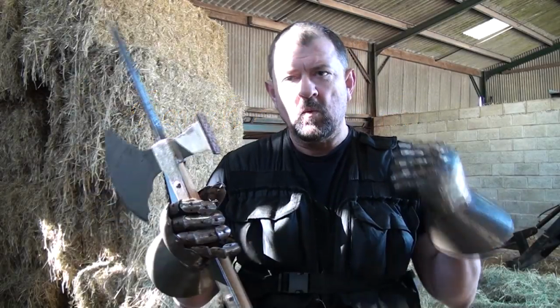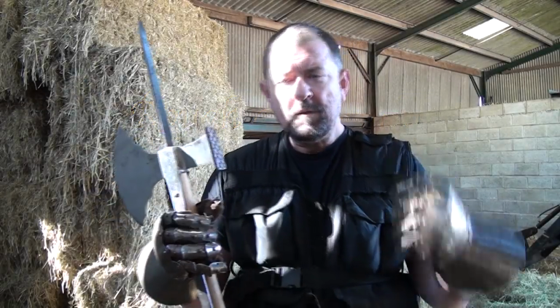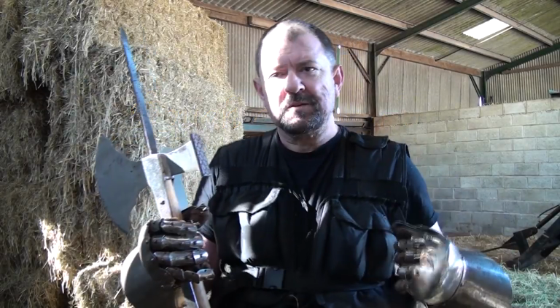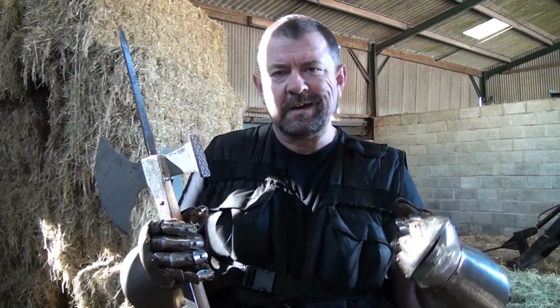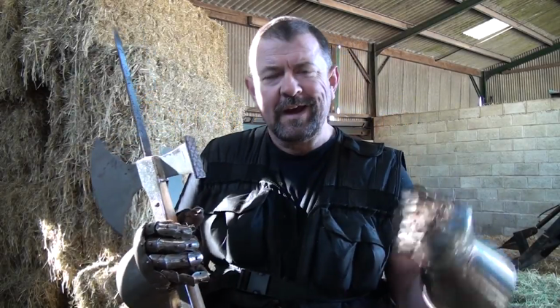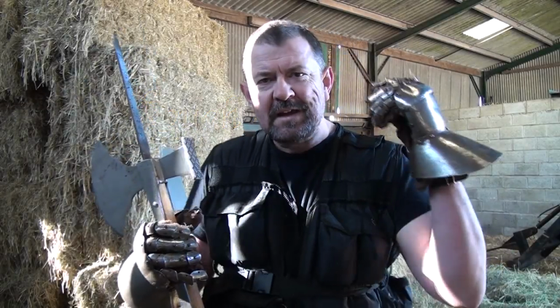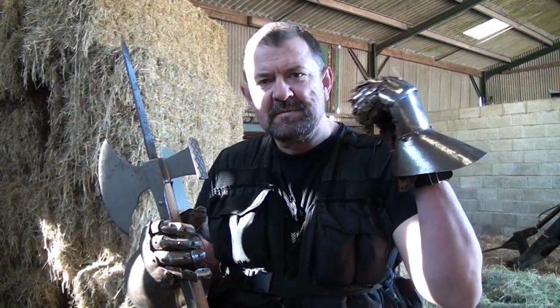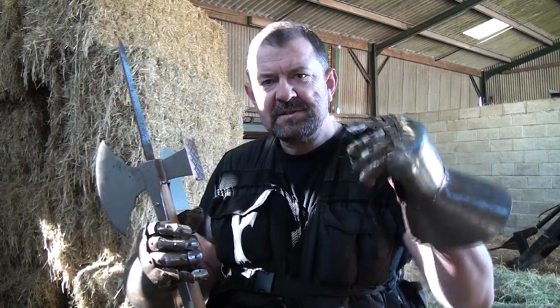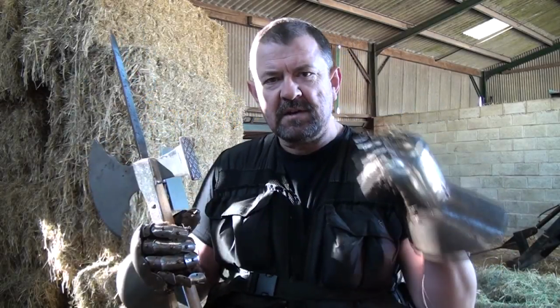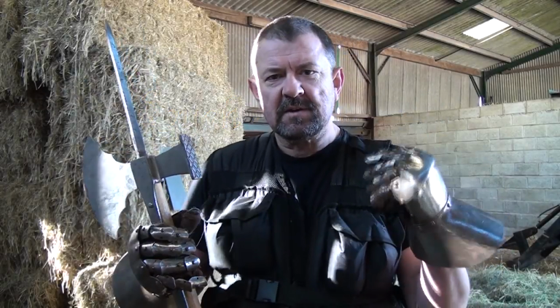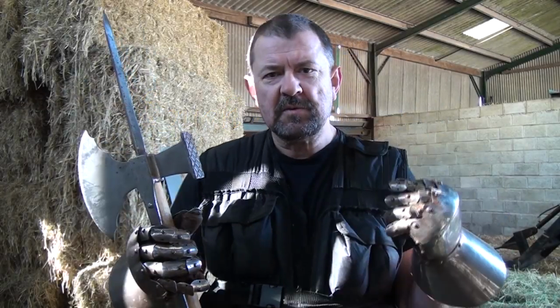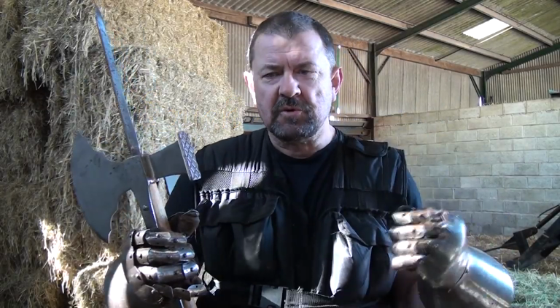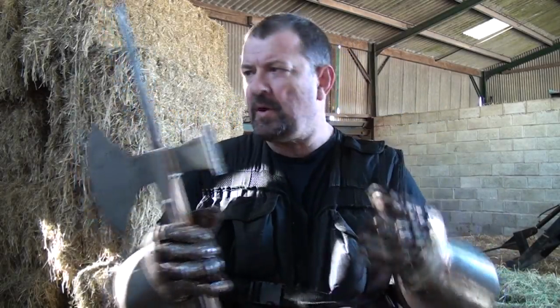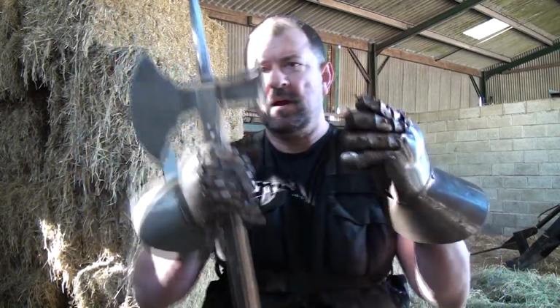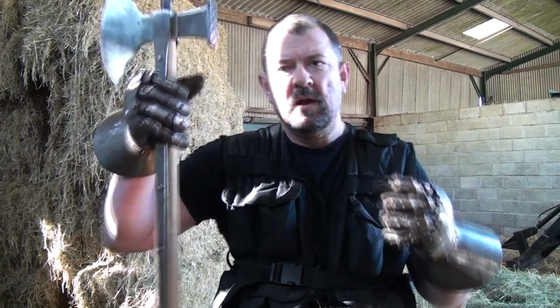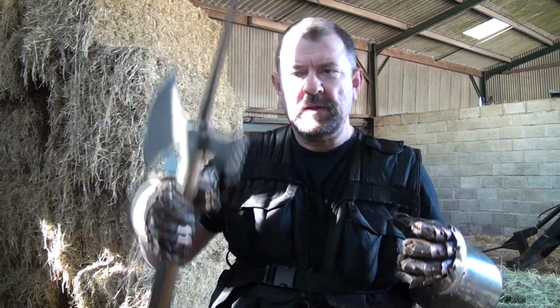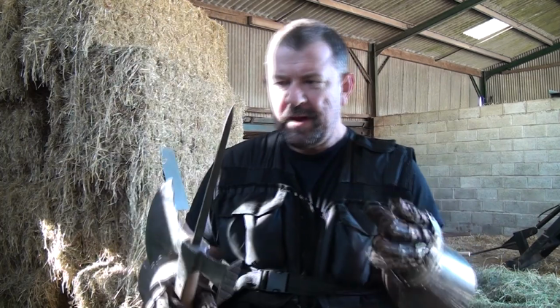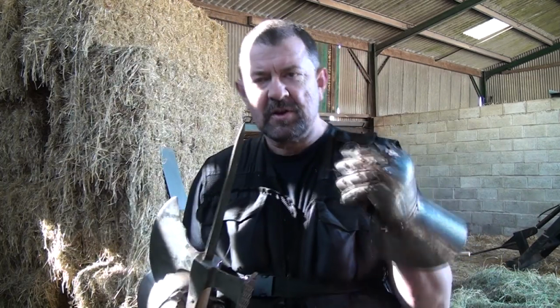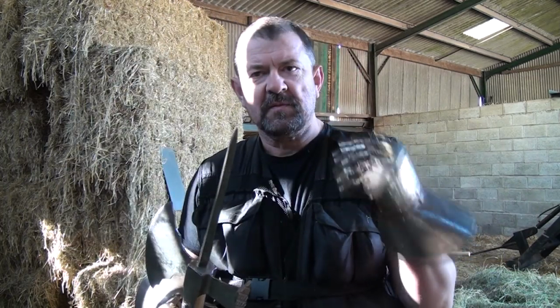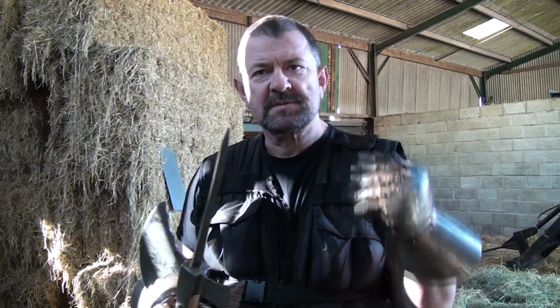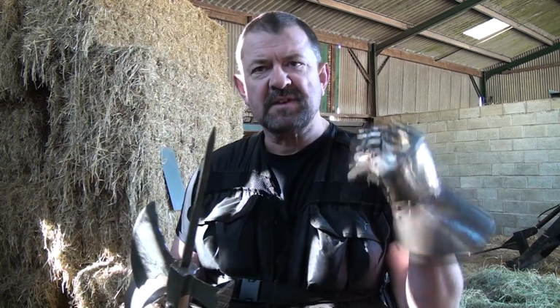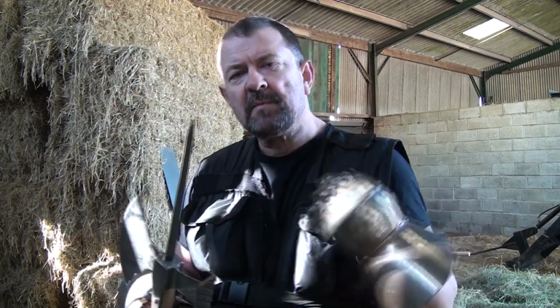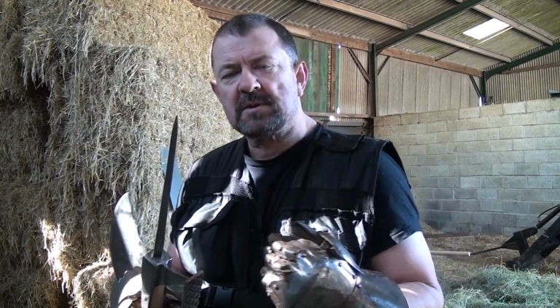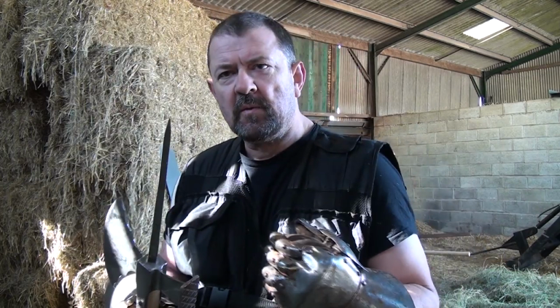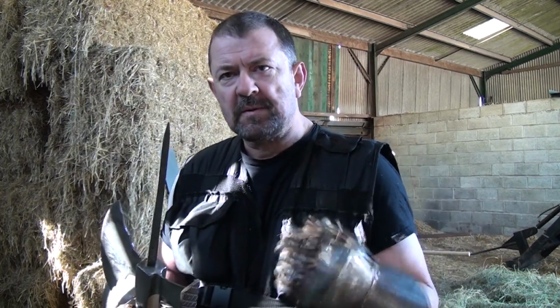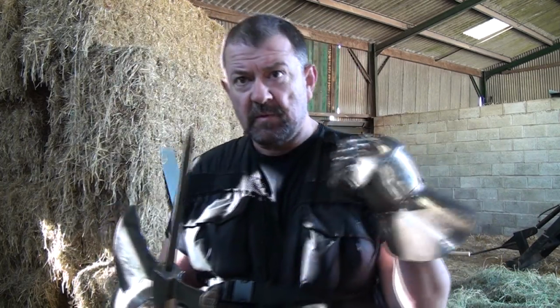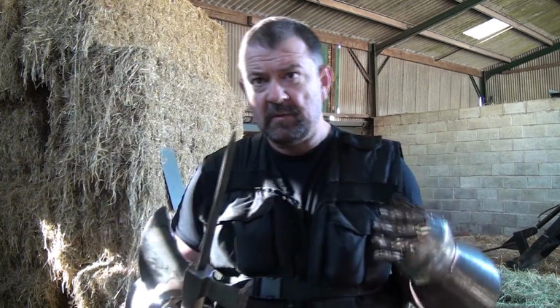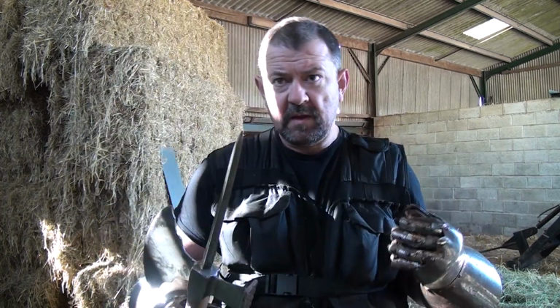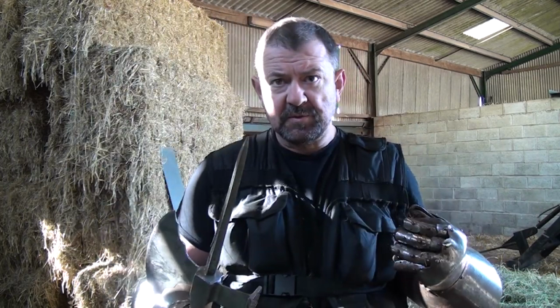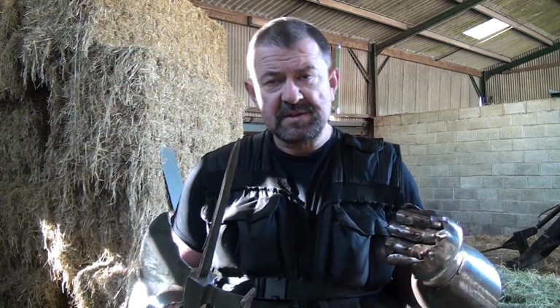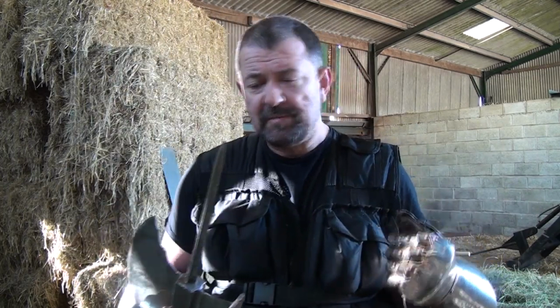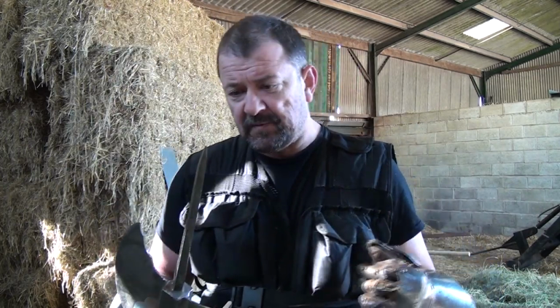Today I'm going to go through the penetrating effects of some of the most common weapons that were found on a late 14th century battlefield.